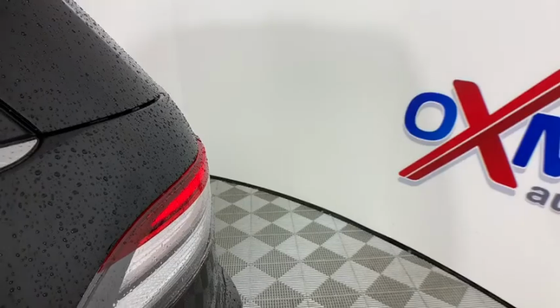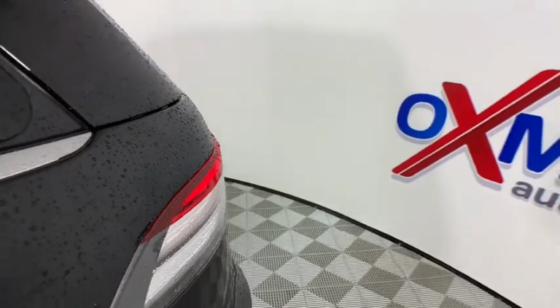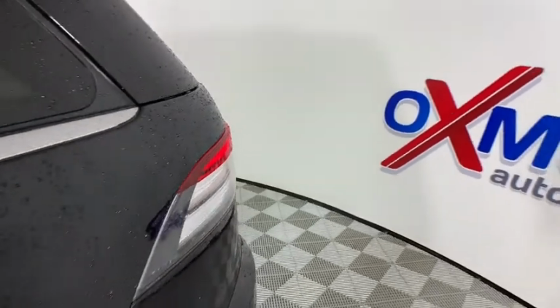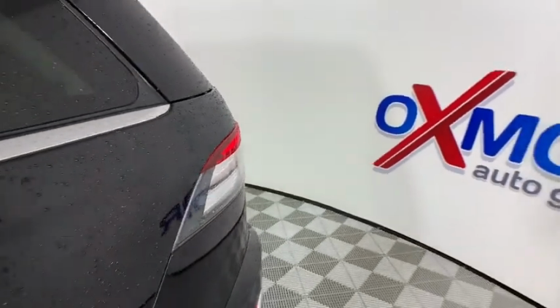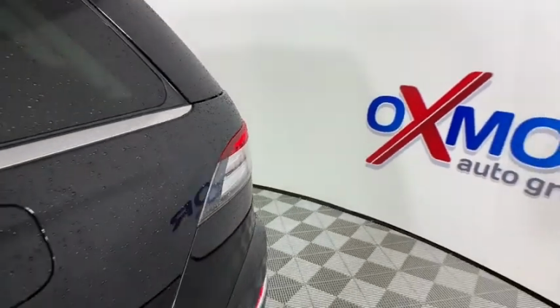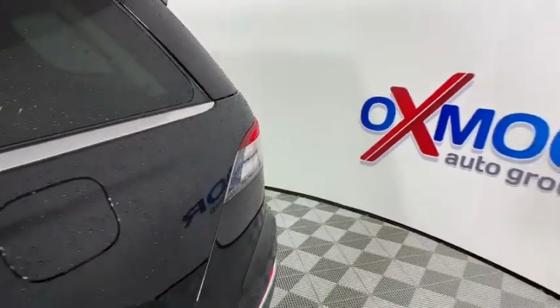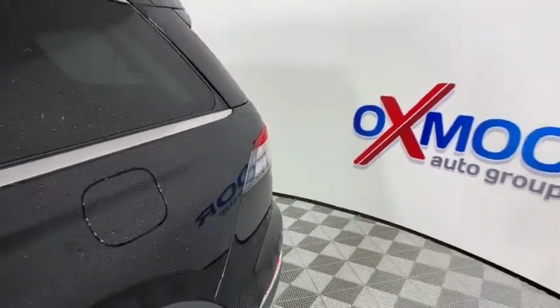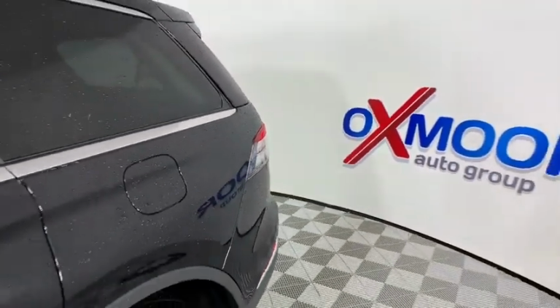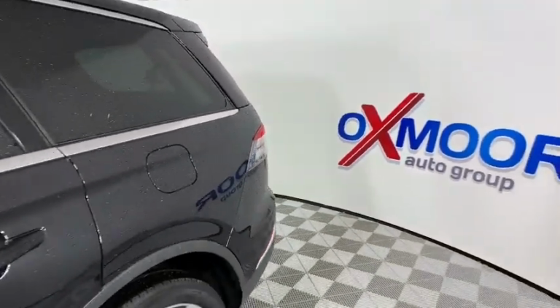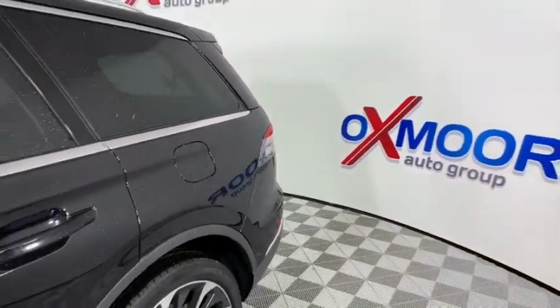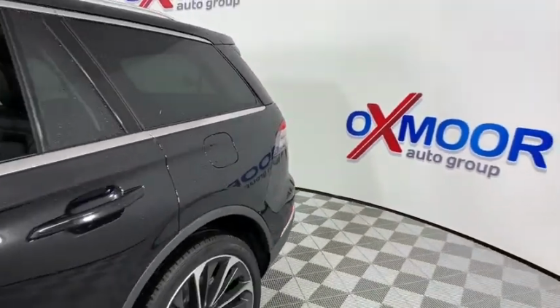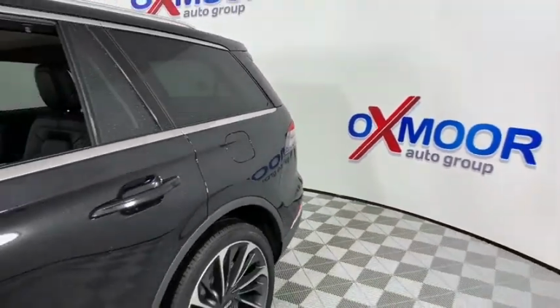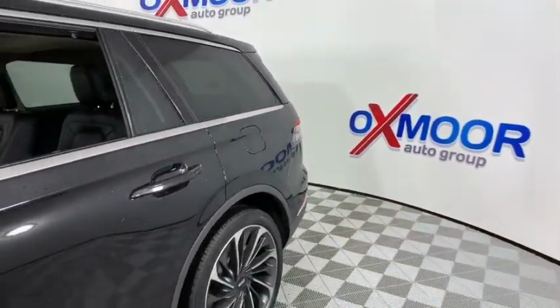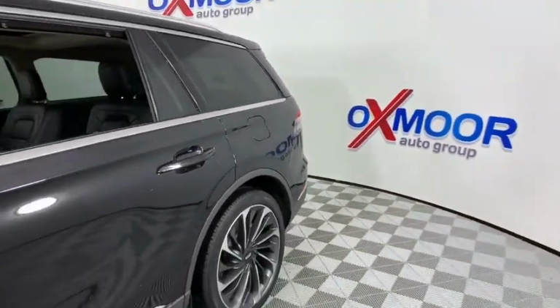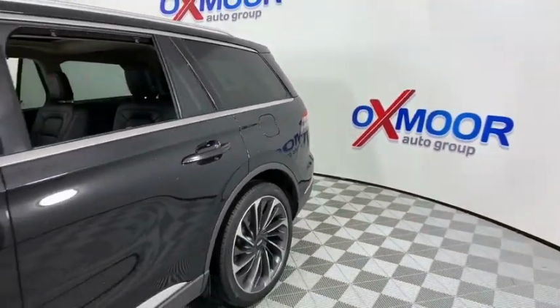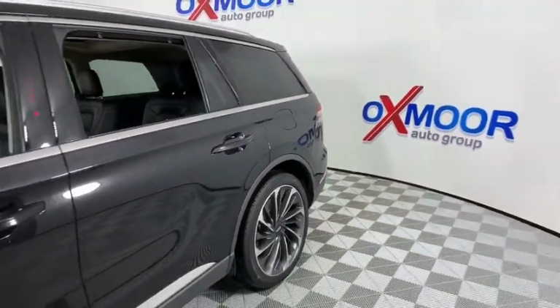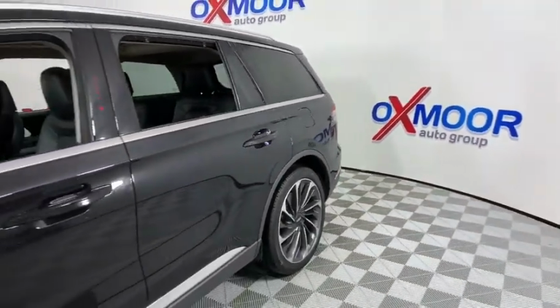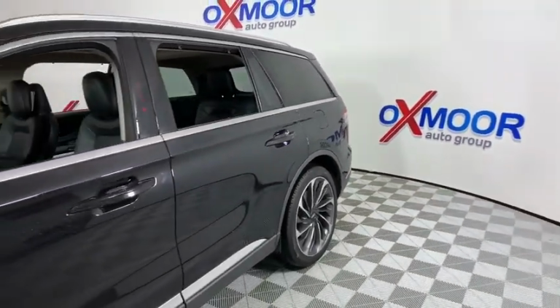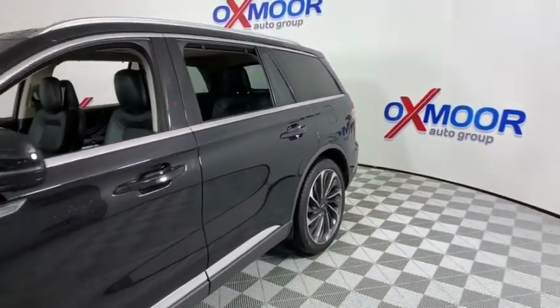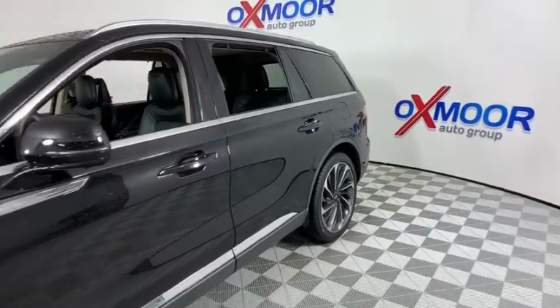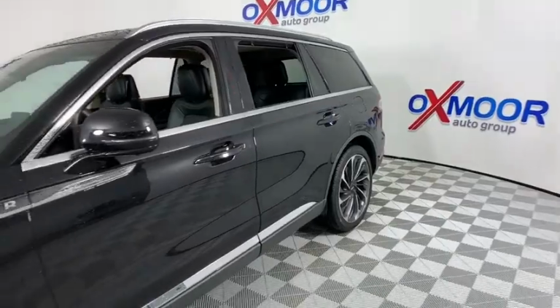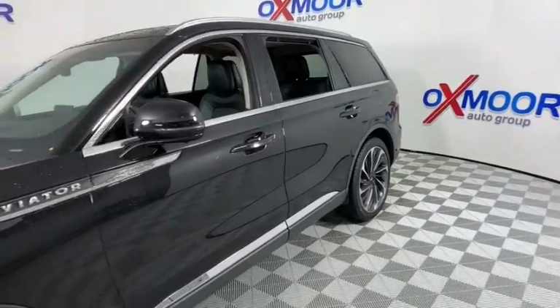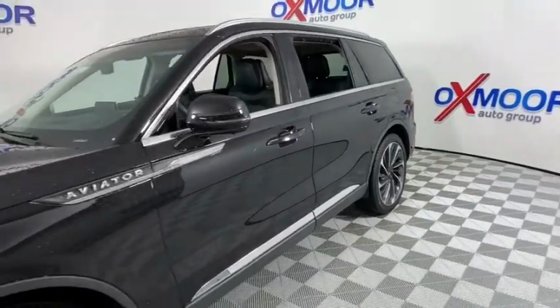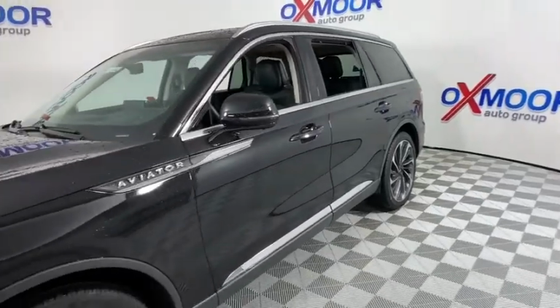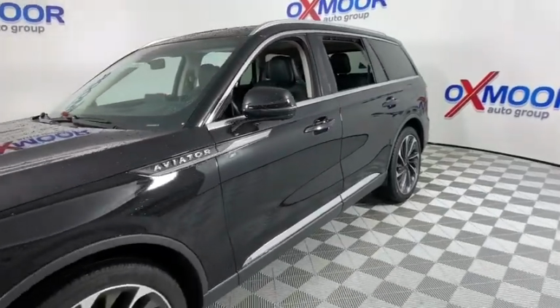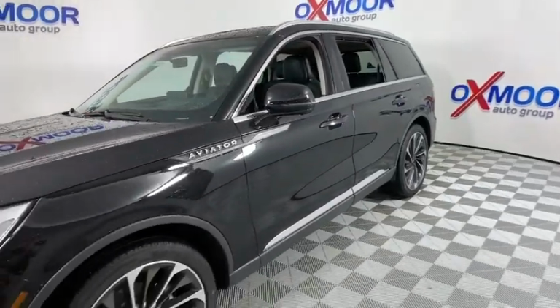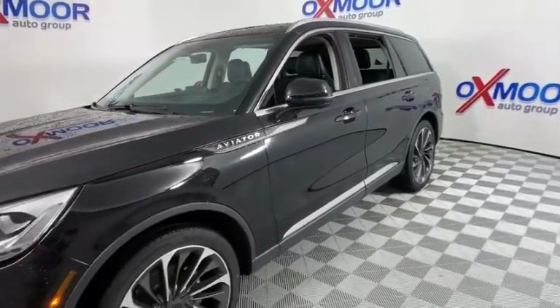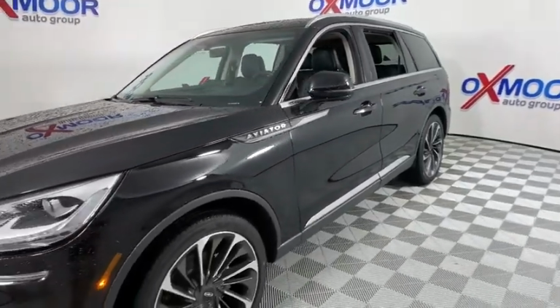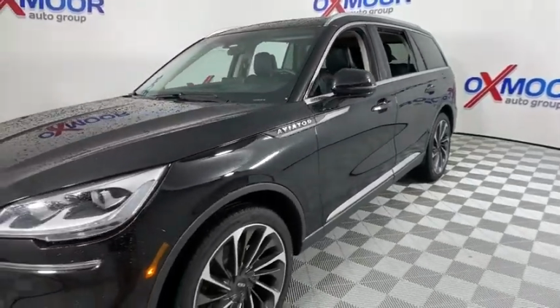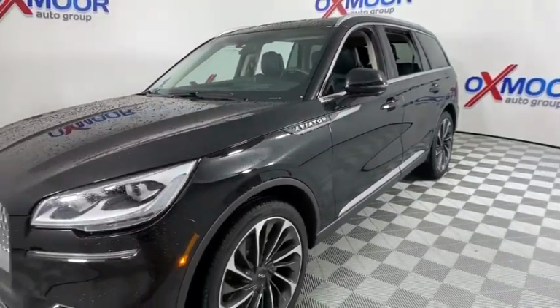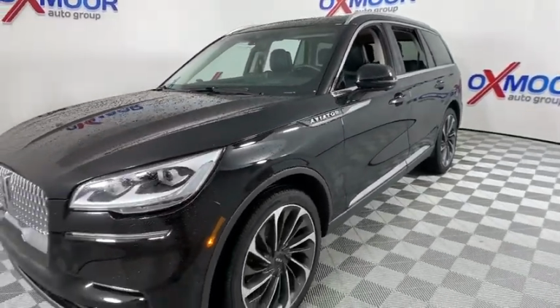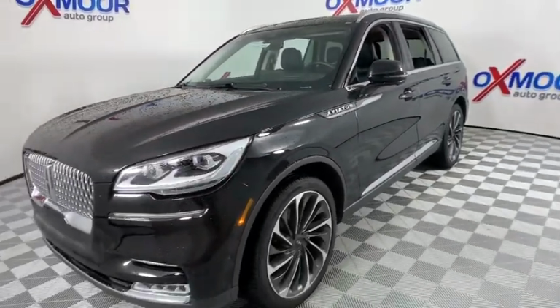Make a great choice today with the 2020 Lincoln Aviator. The Lincoln Aviator is the luxury division's mid-size sport utility vehicle.